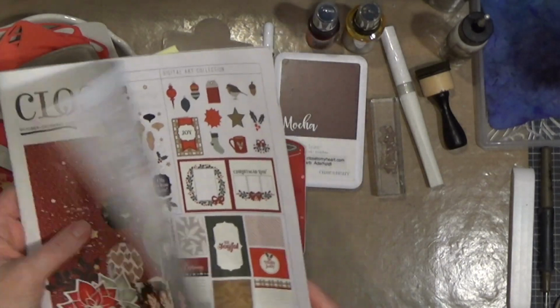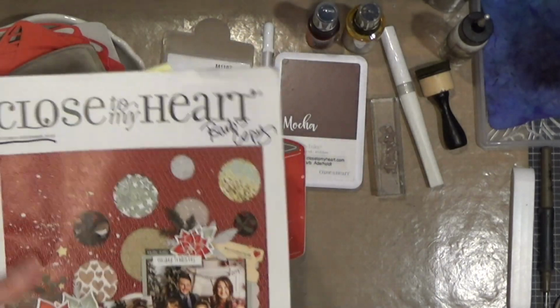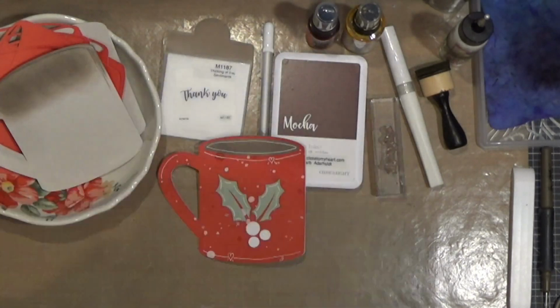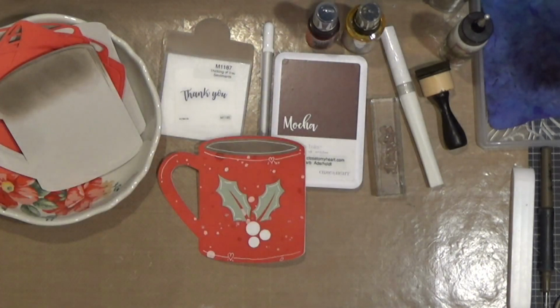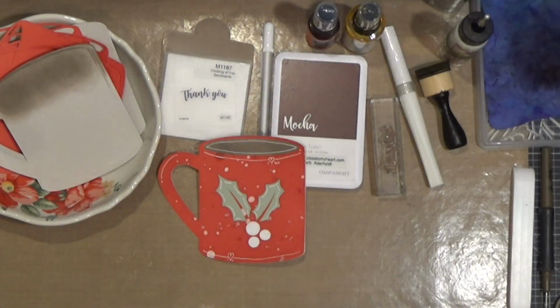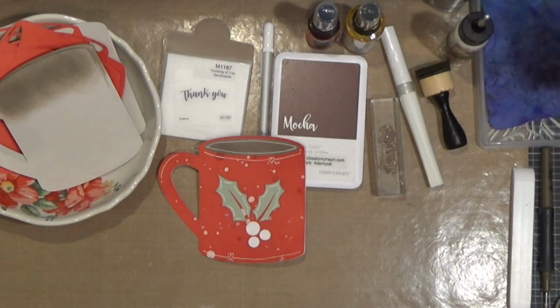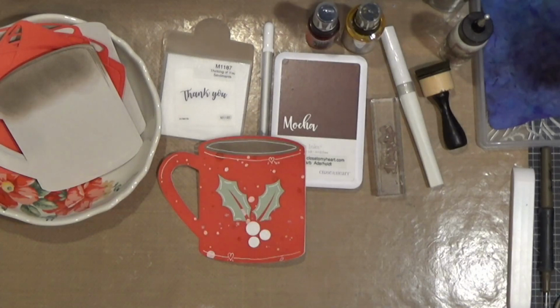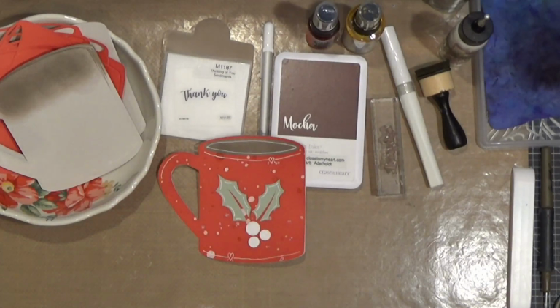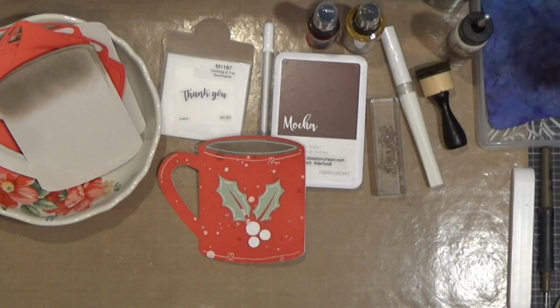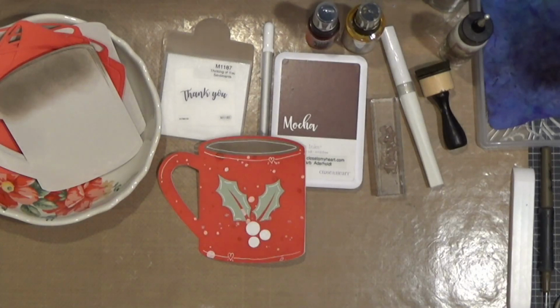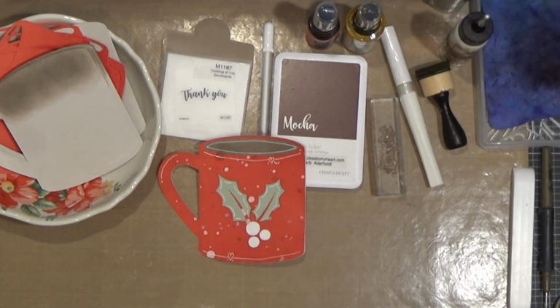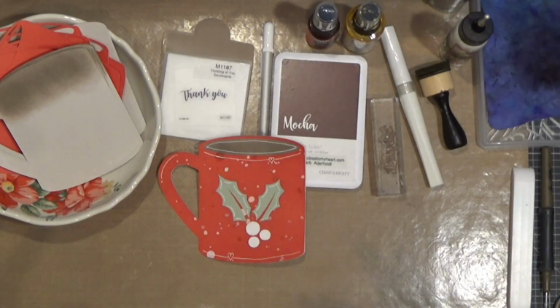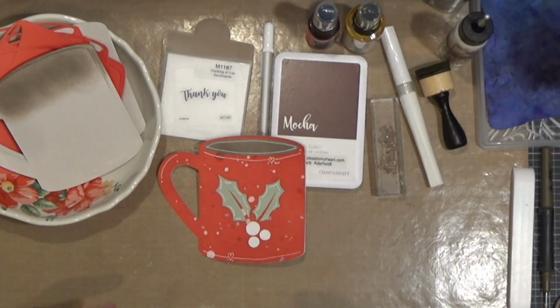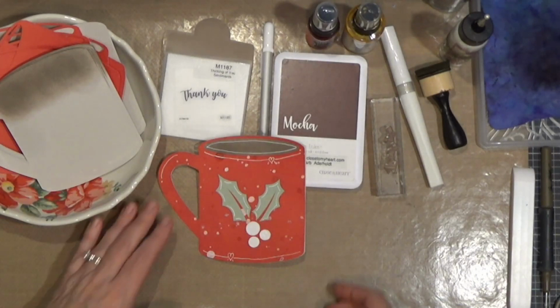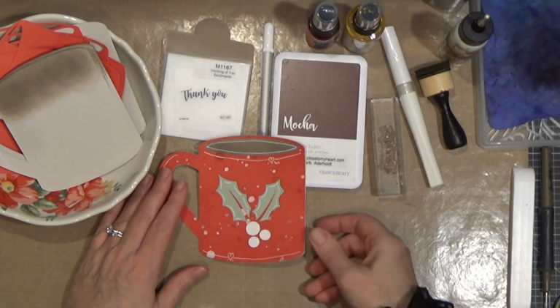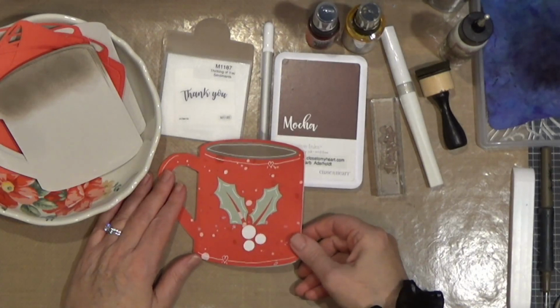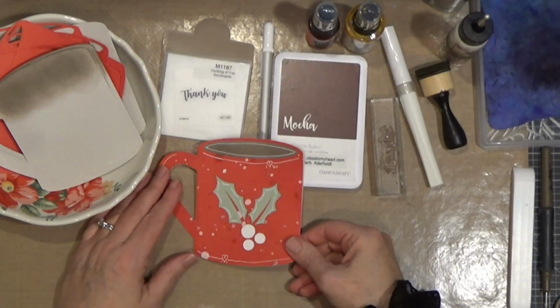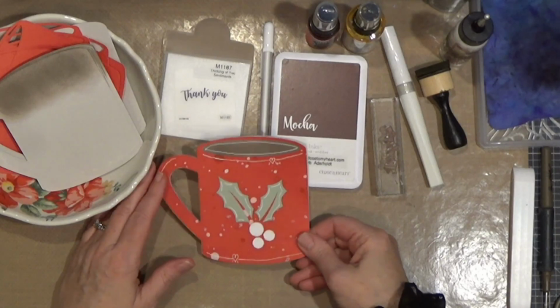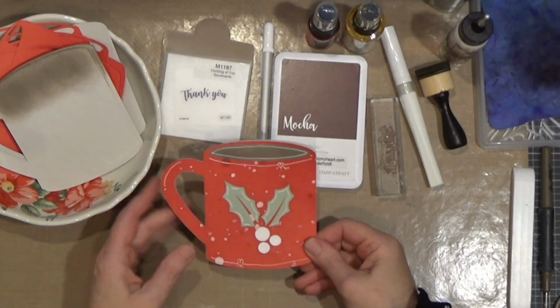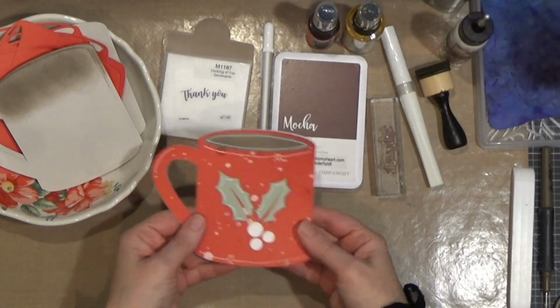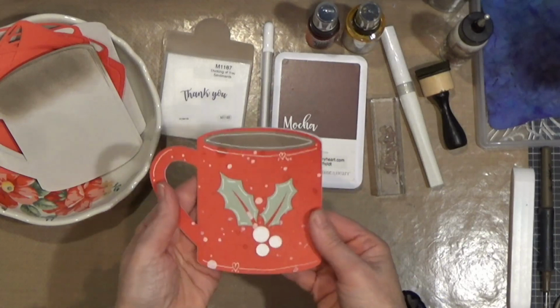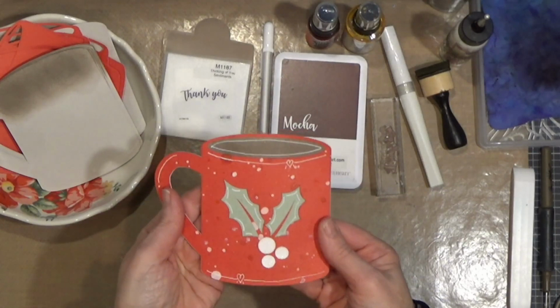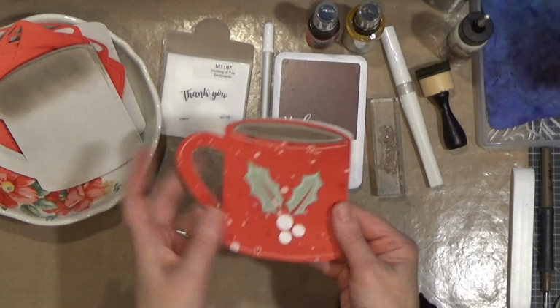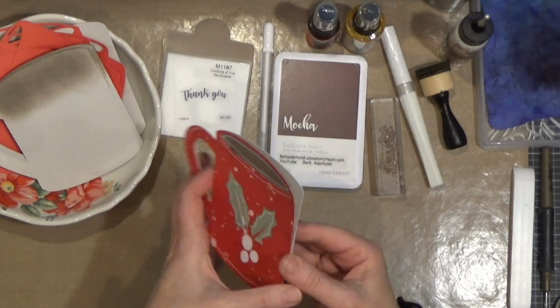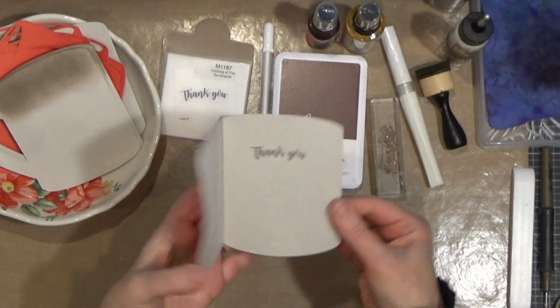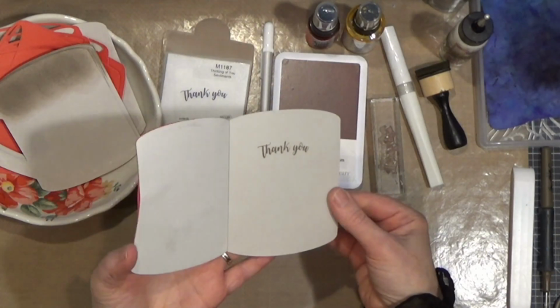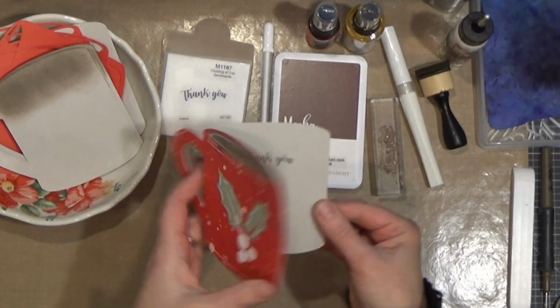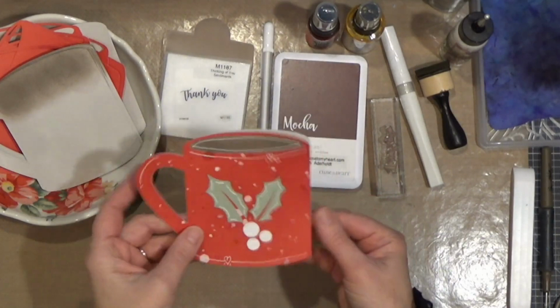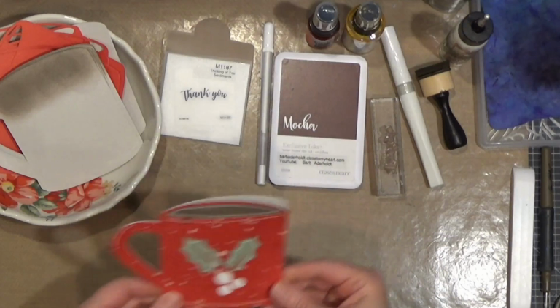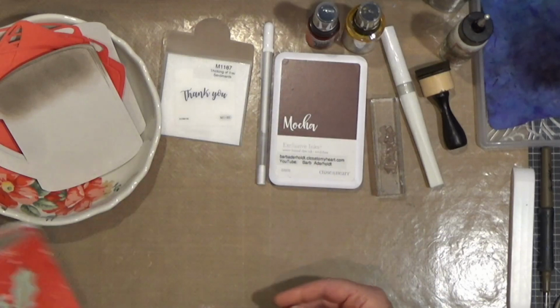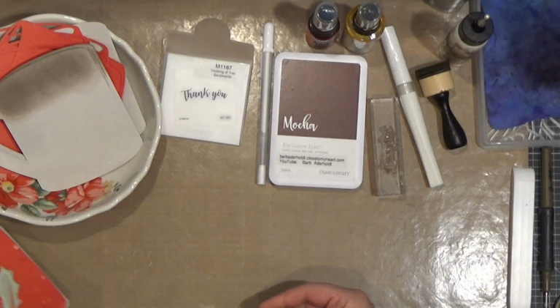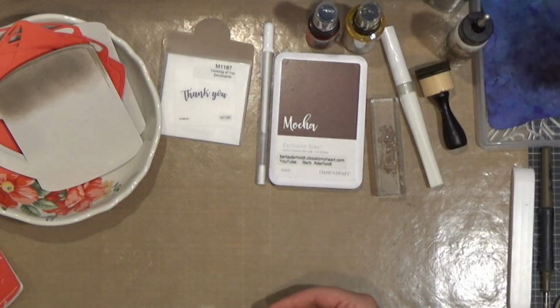I use a Cricut, but you can use it with a Brother ScanNCut, Silhouette, those types of things. And this is the little mug right here — I think that's so adorable. Here it is, this is the cup, and I'll show you how I make this.